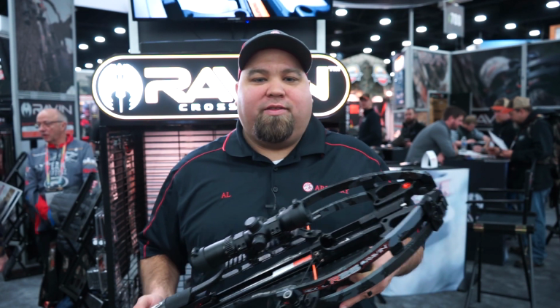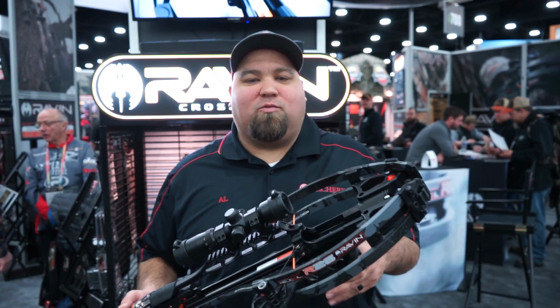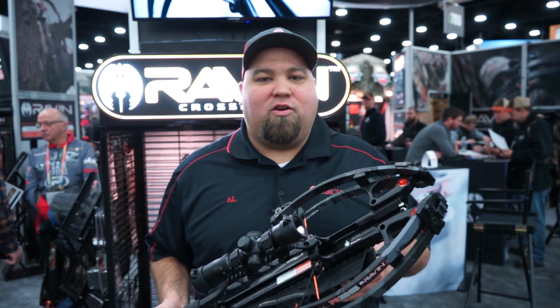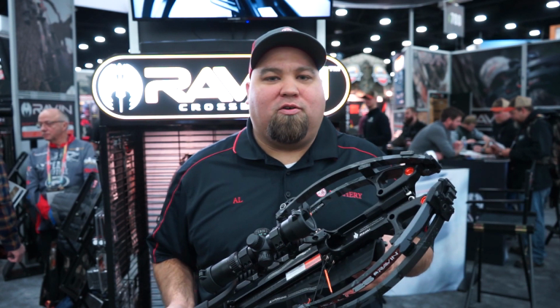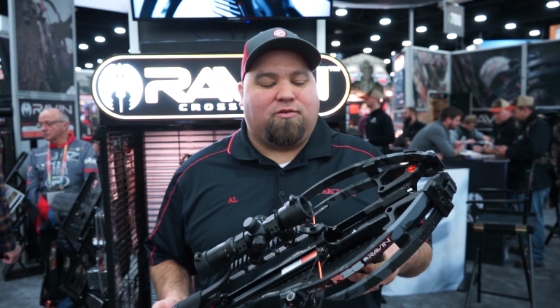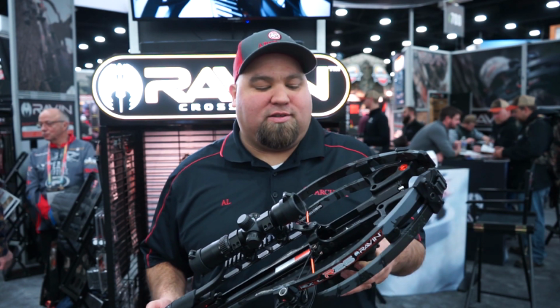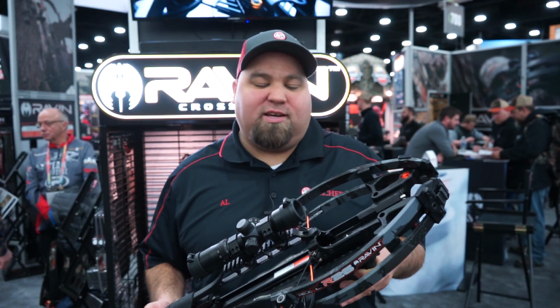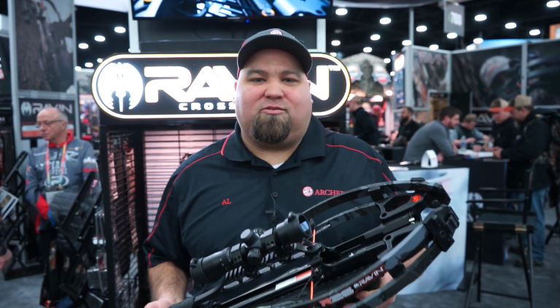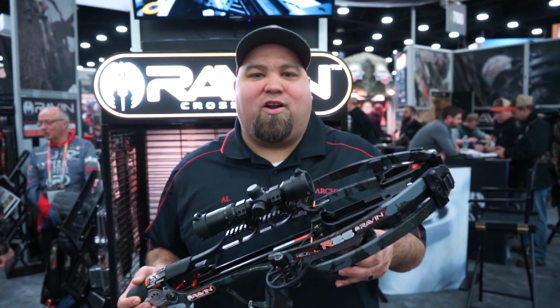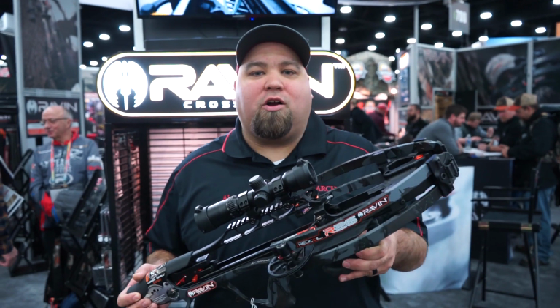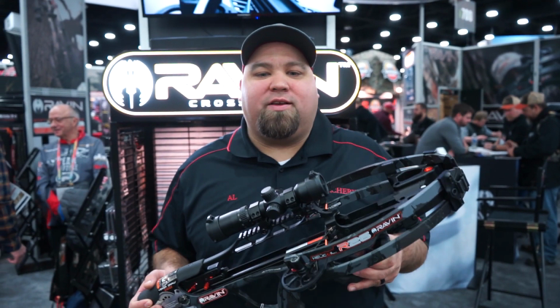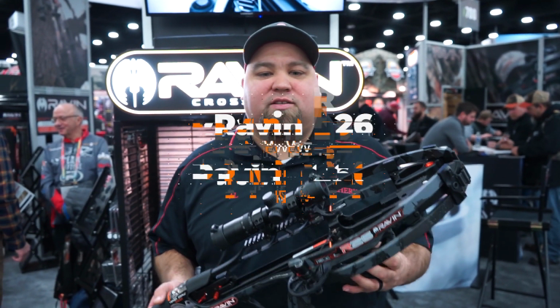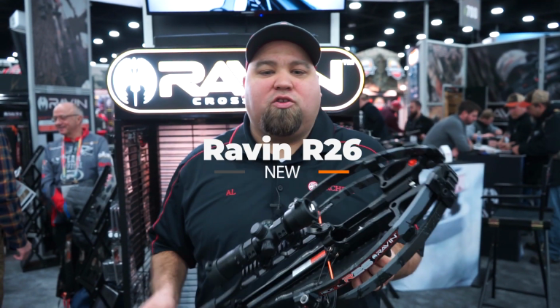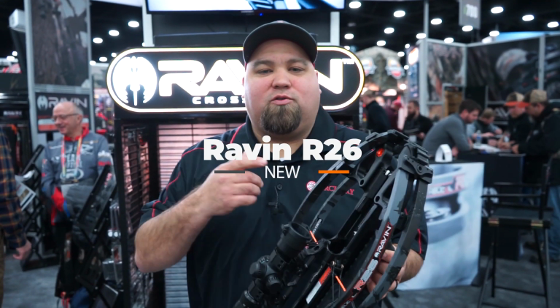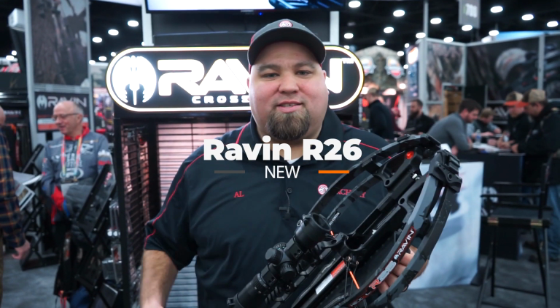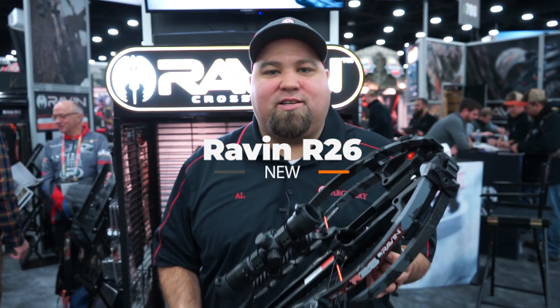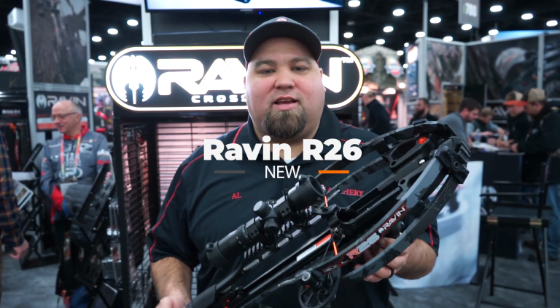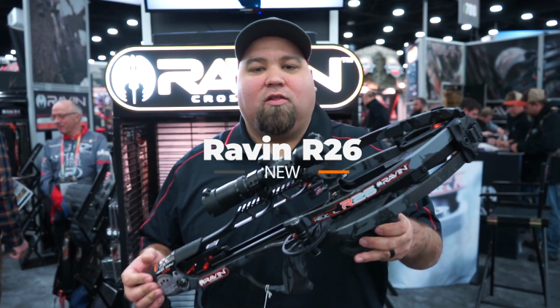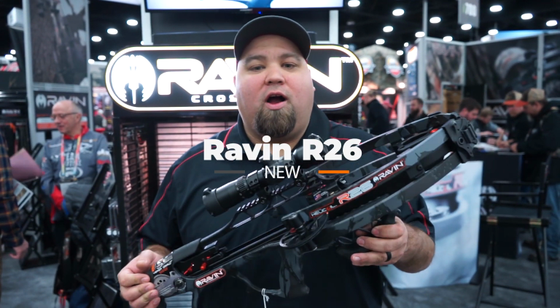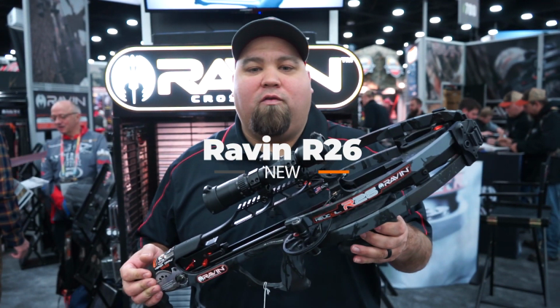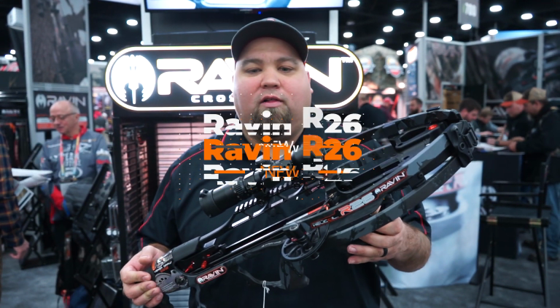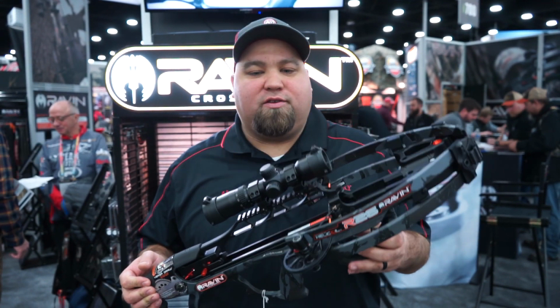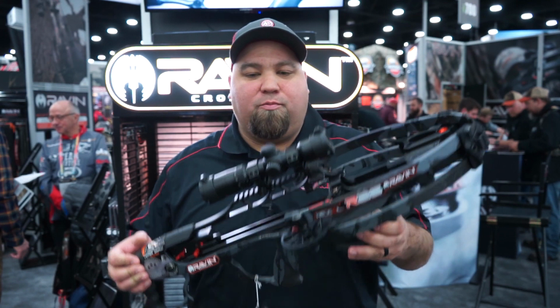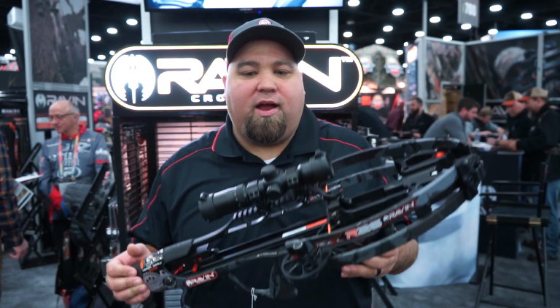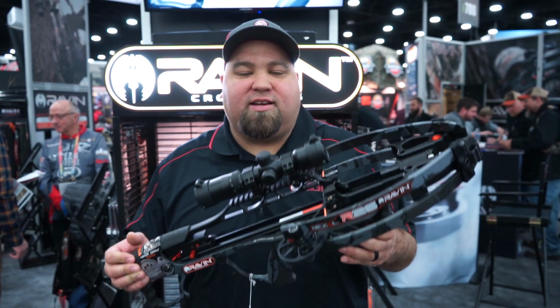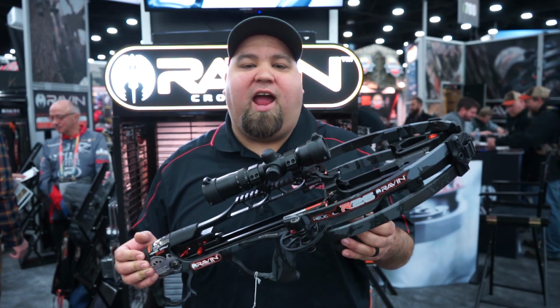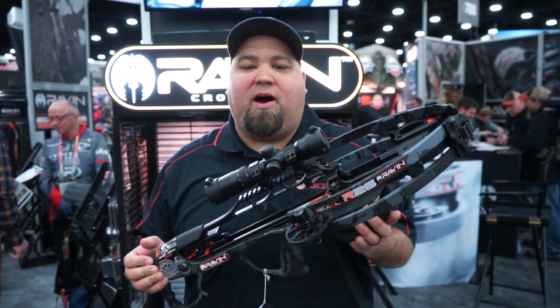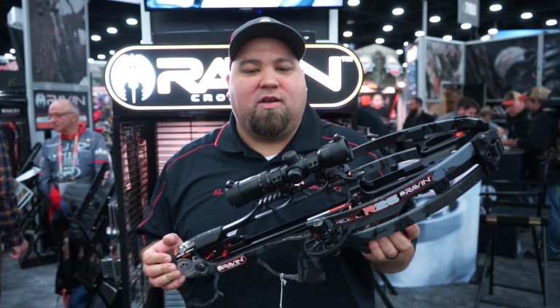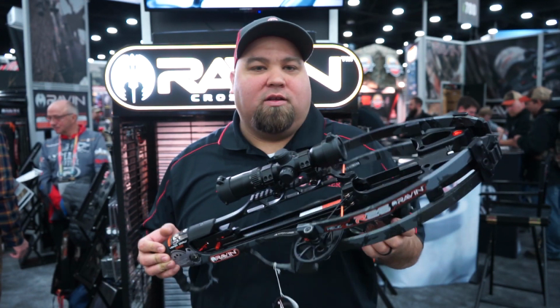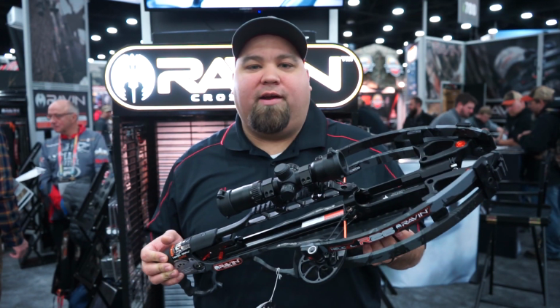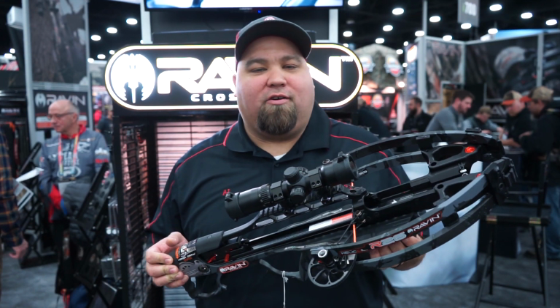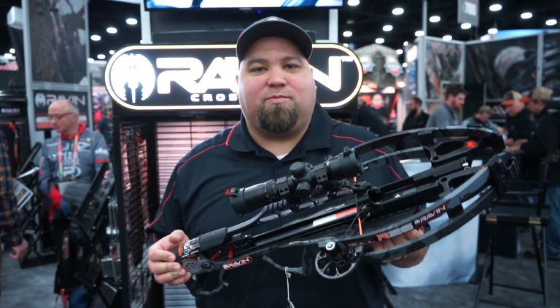This is one of their new bows for 2019 — it's the Raven R26. It's only 26 inches in overall length, super light at six and a half pounds. It's a great feeling crossbow.